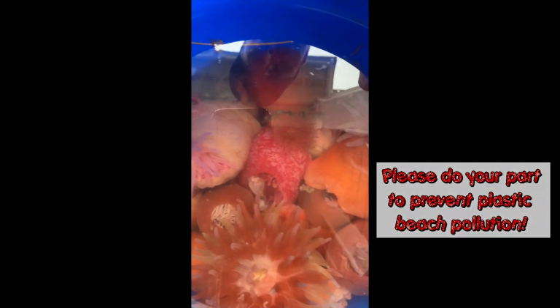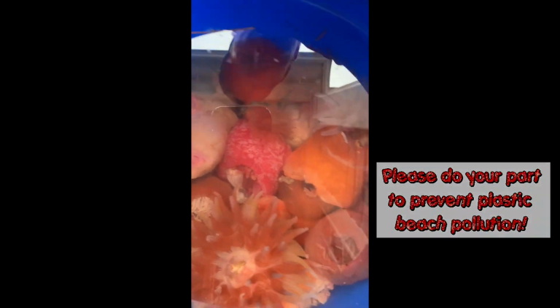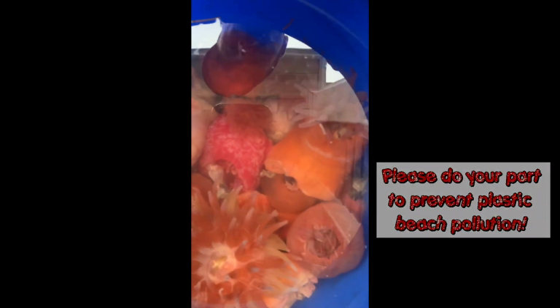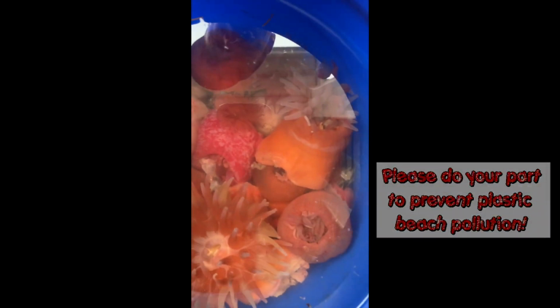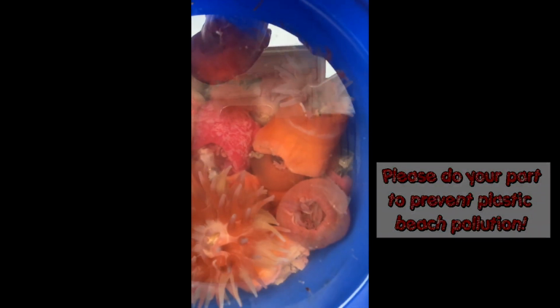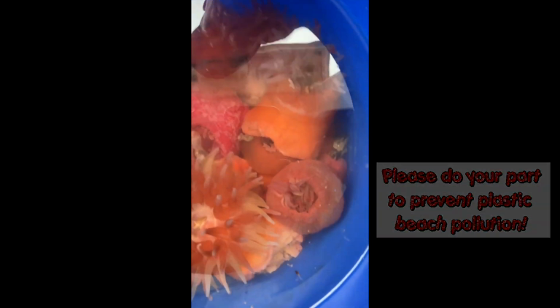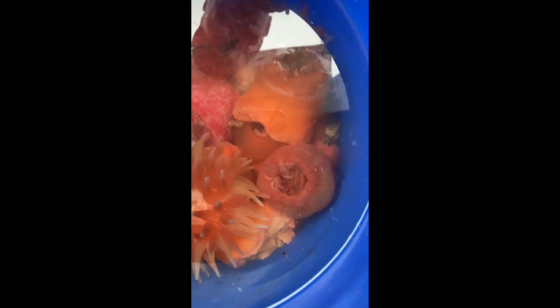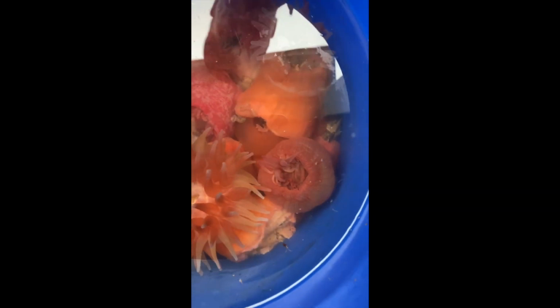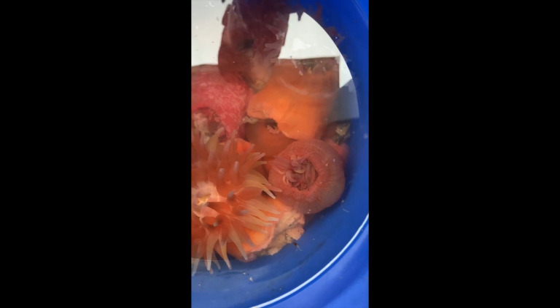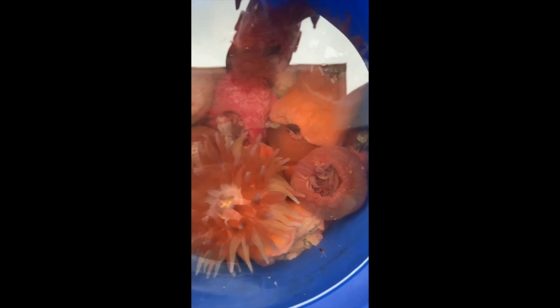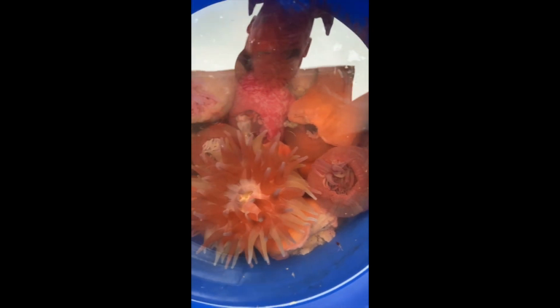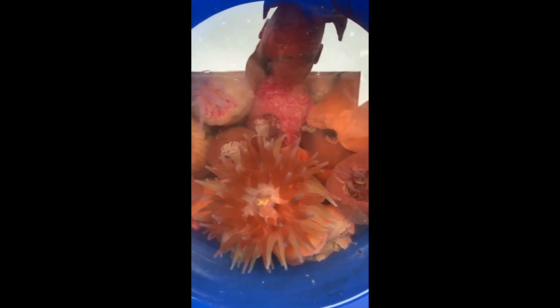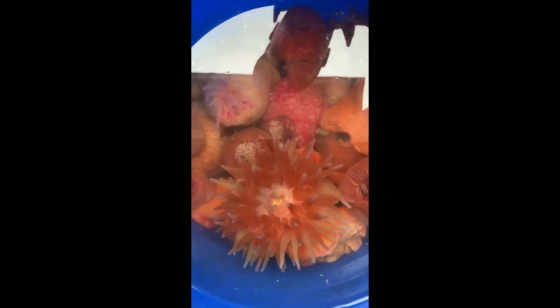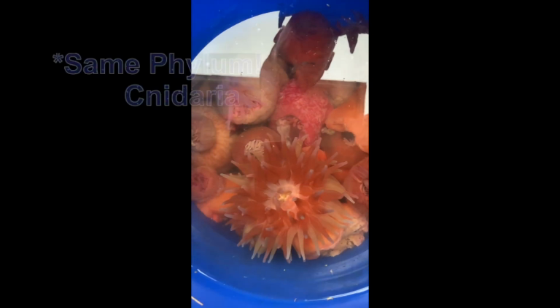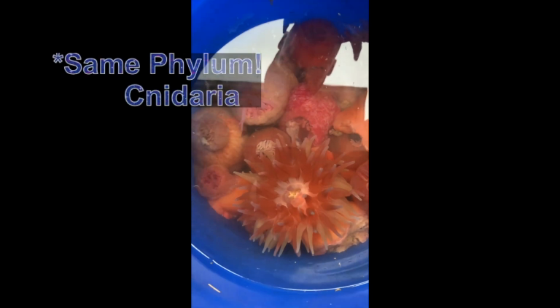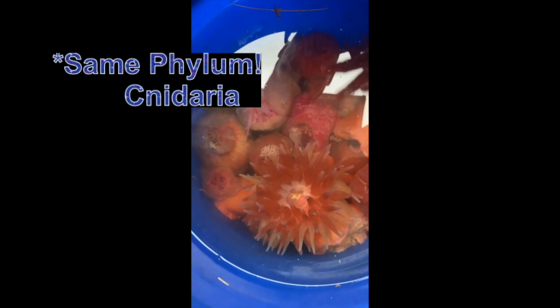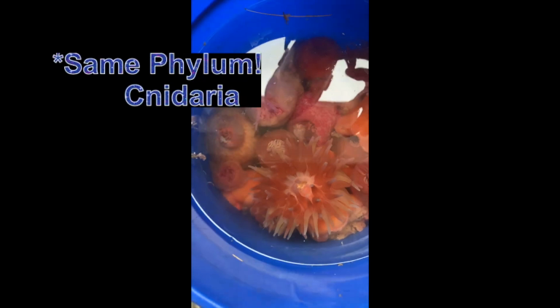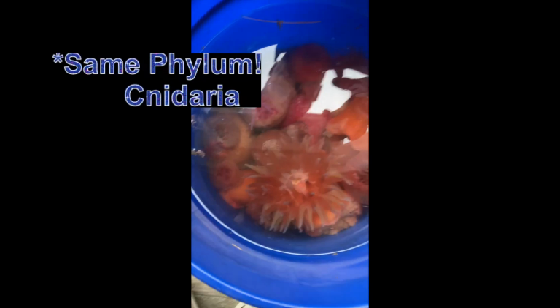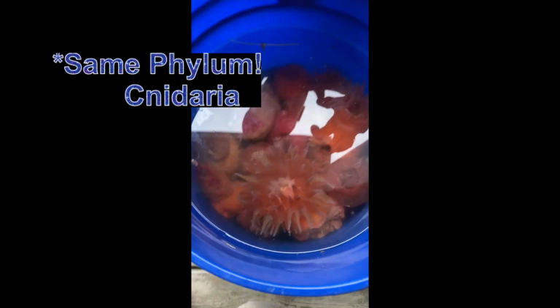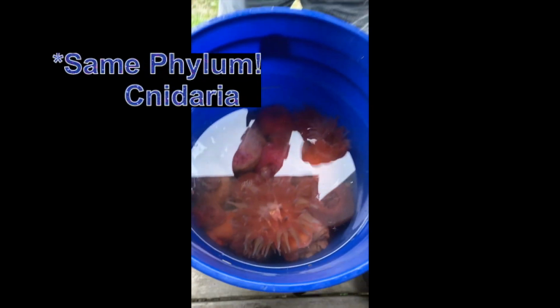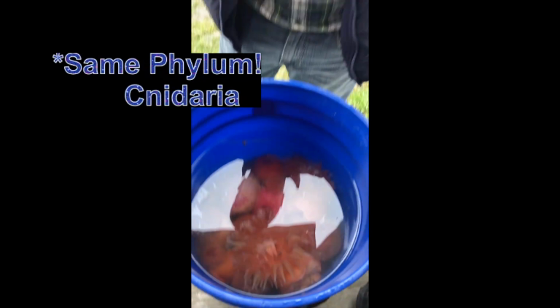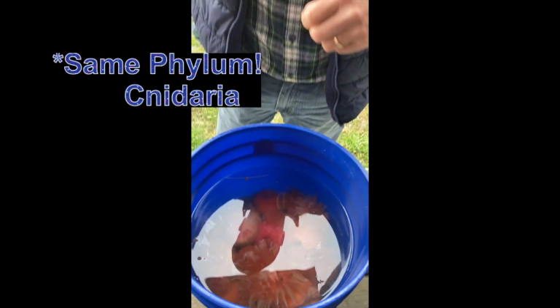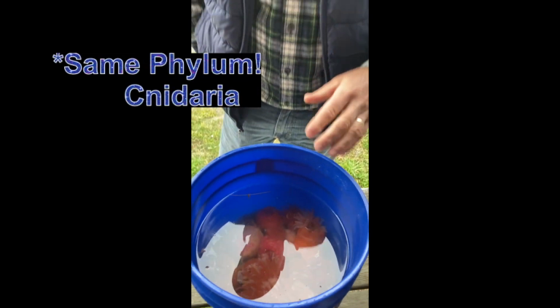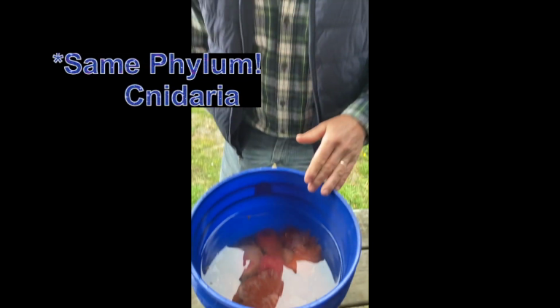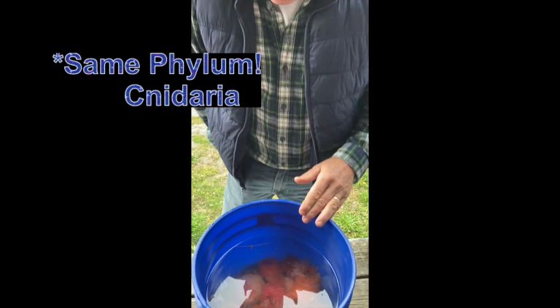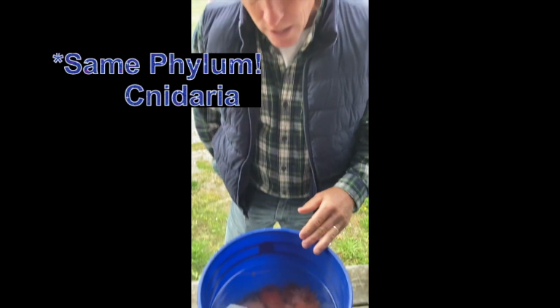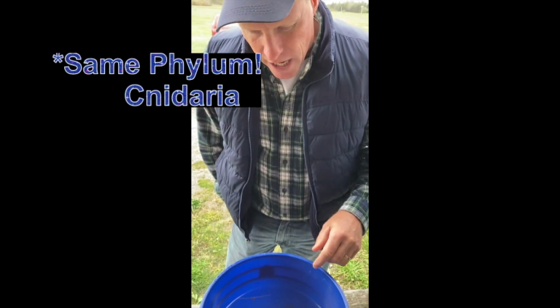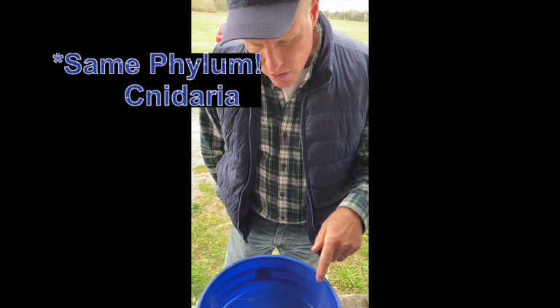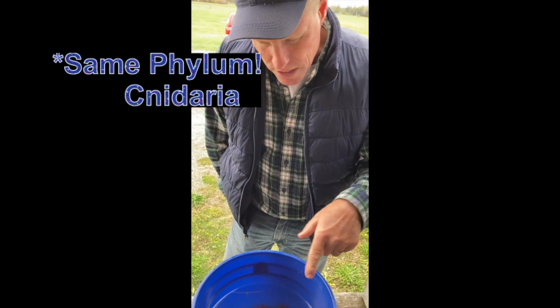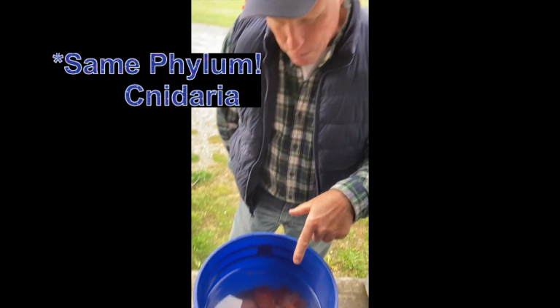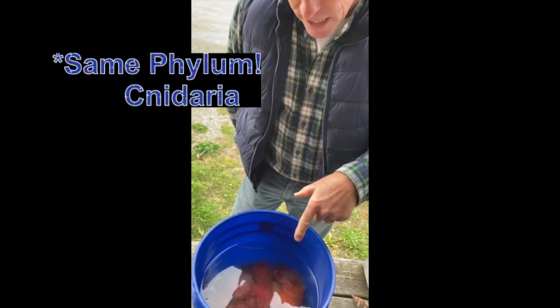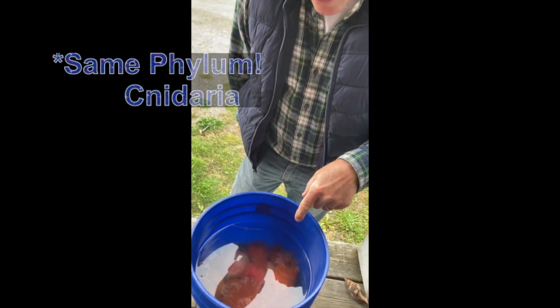Anemones are kind of in the same family as jellyfish, so they're in a group called the stinging cell animals, and you can see their big tentacles.